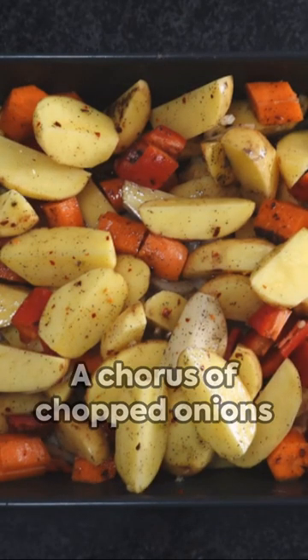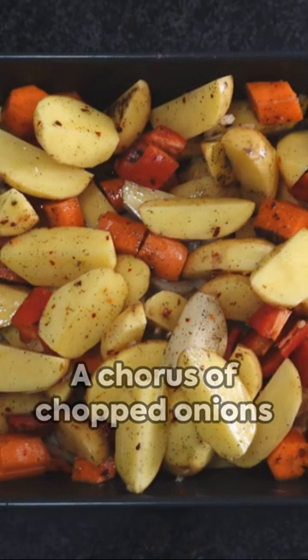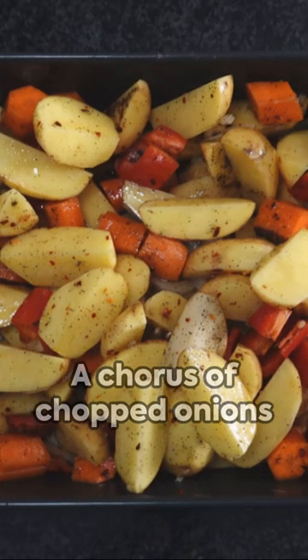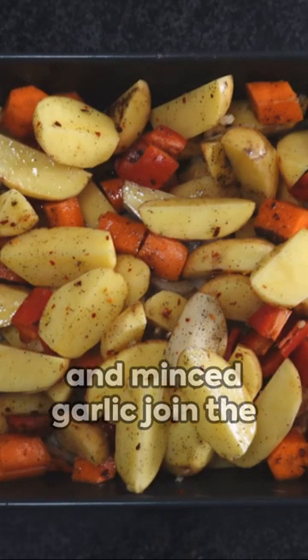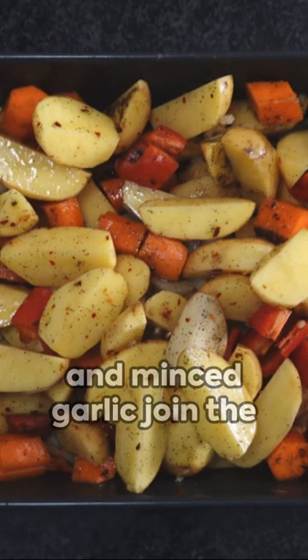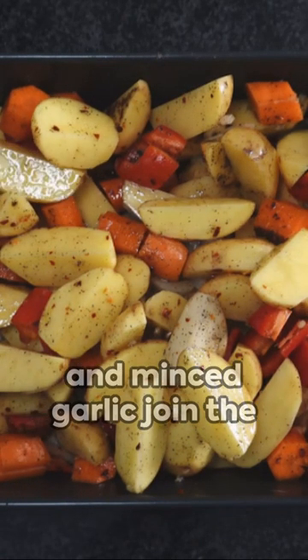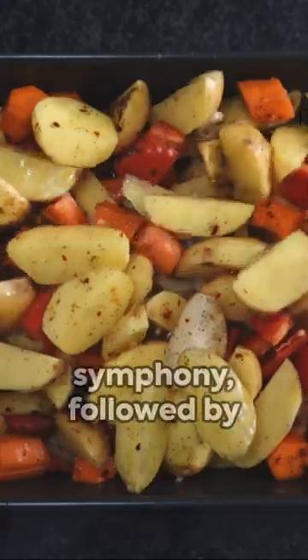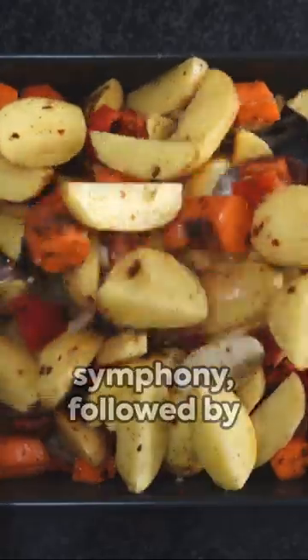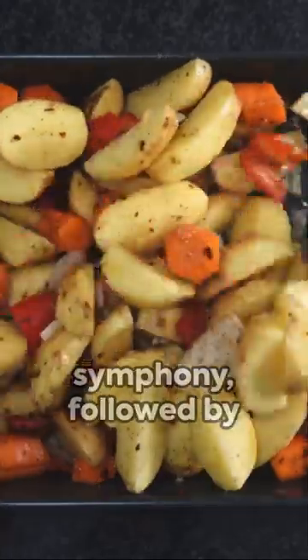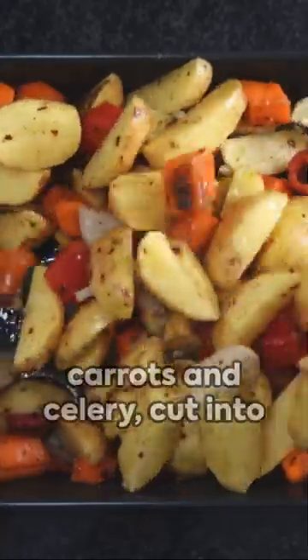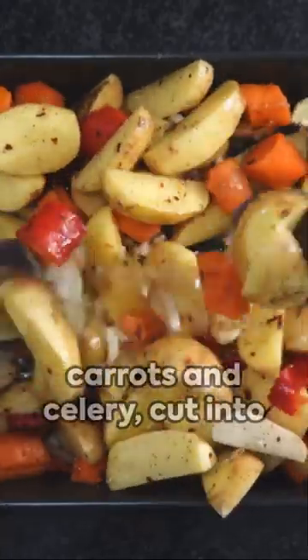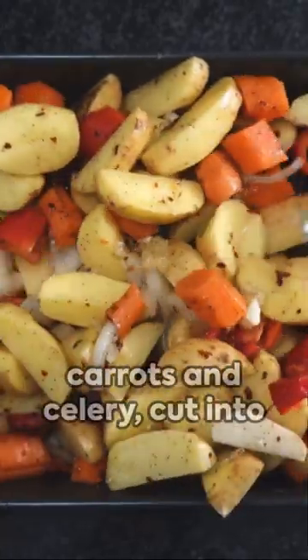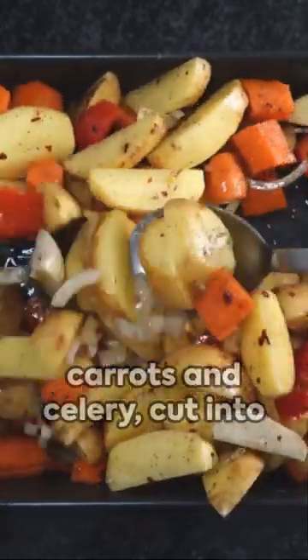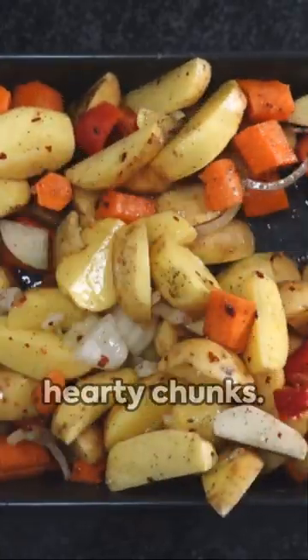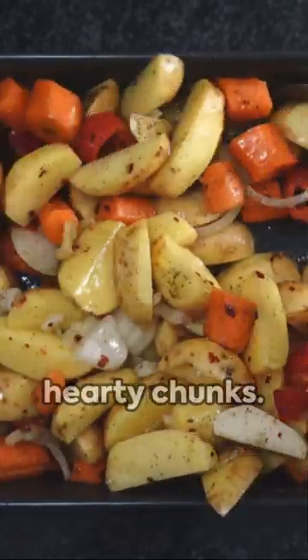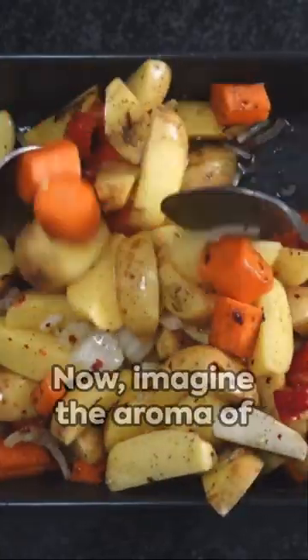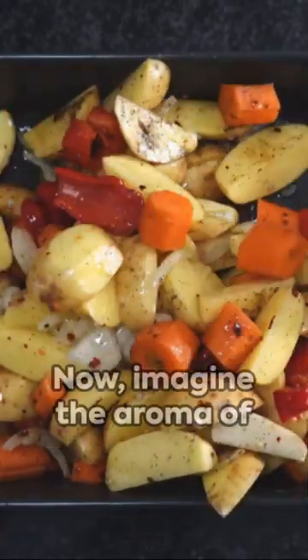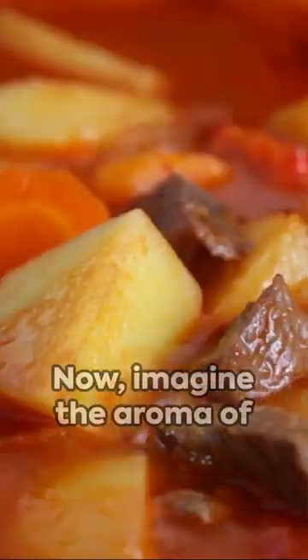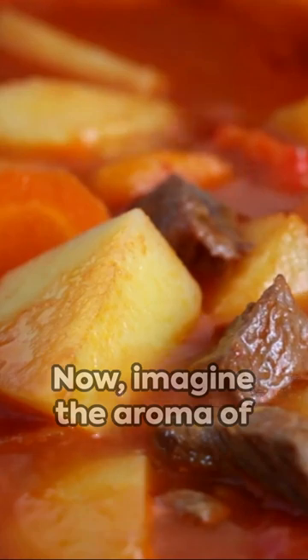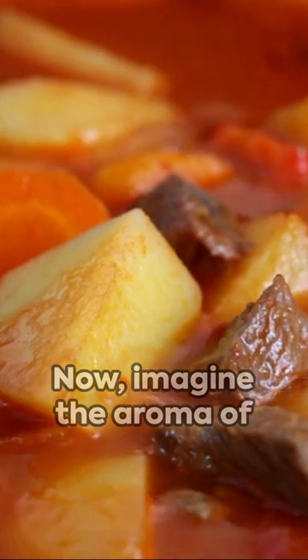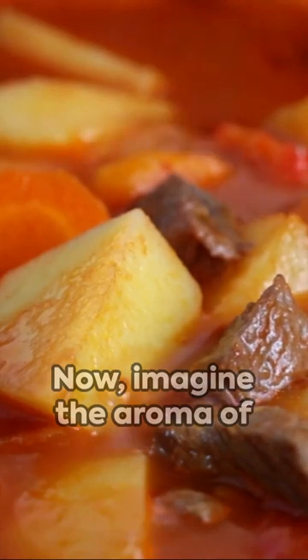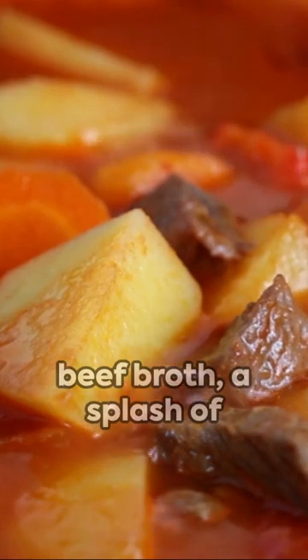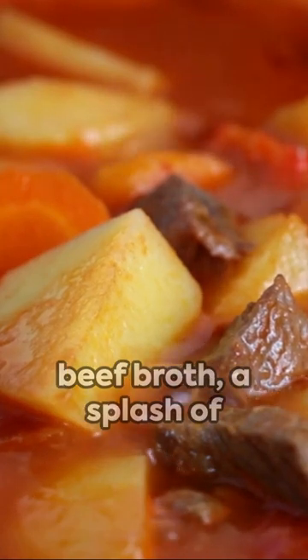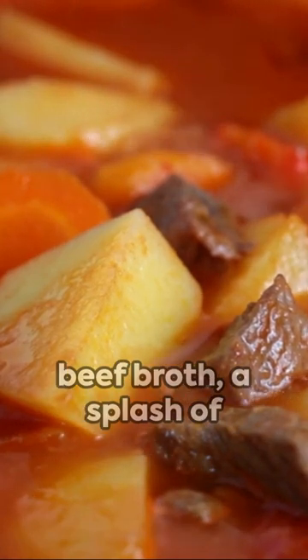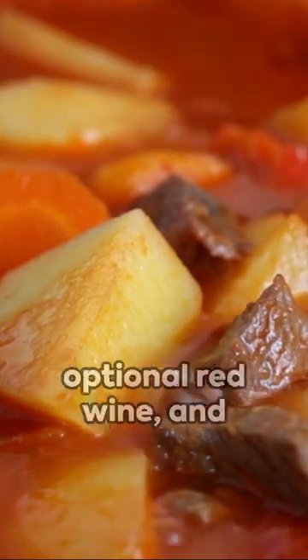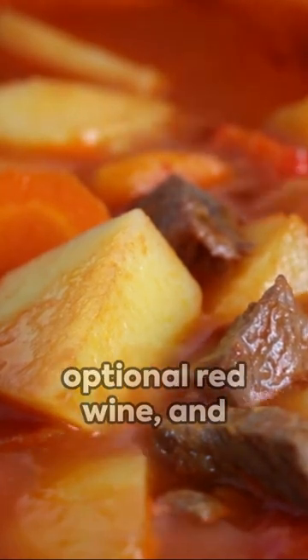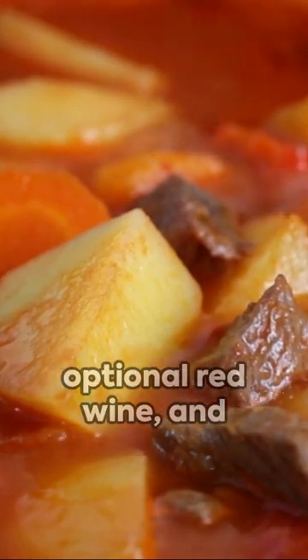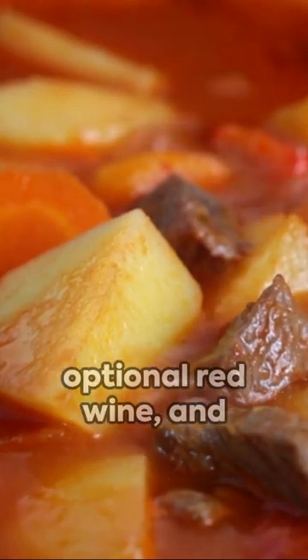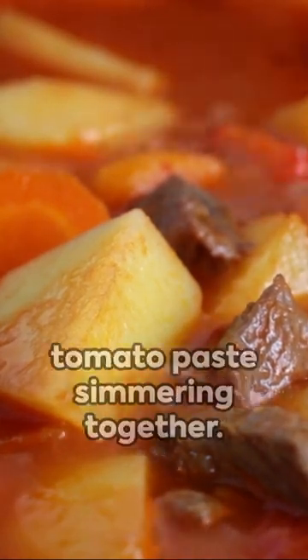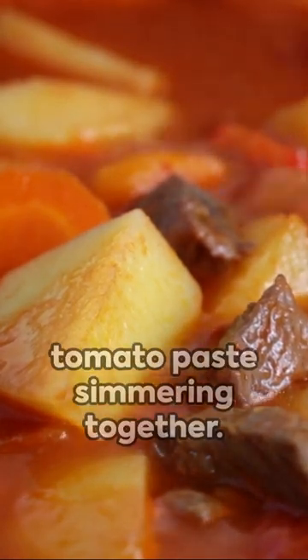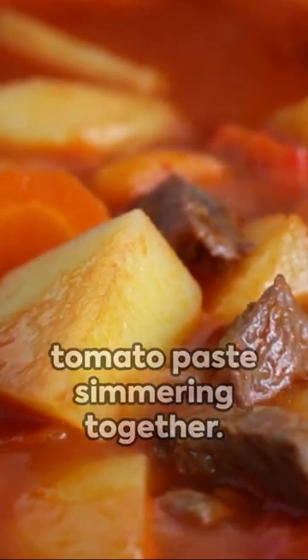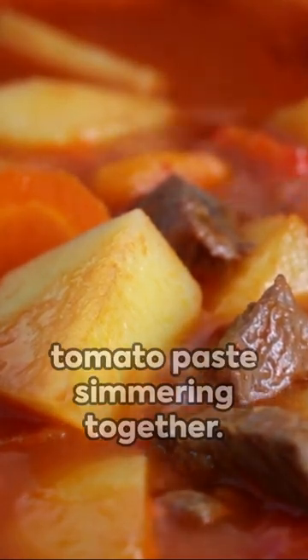A chorus of chopped onions and minced garlic join the symphony, followed by carrots and celery cut into hearty chunks. Now imagine the aroma of beef broth, a splash of optional red wine, and tomato paste simmering together.